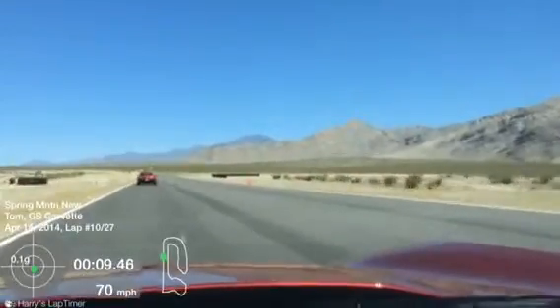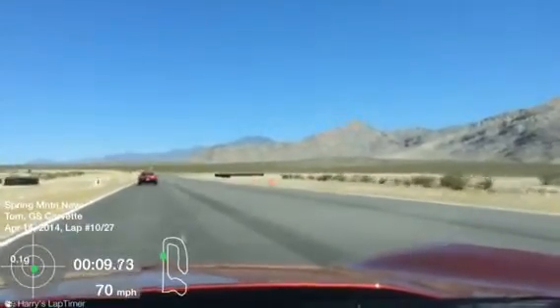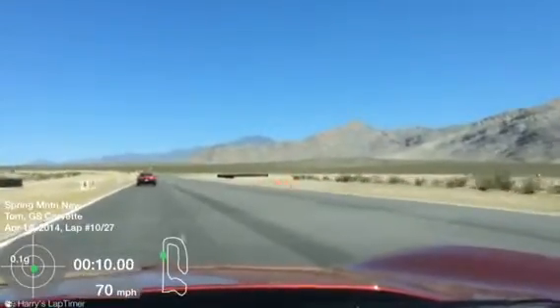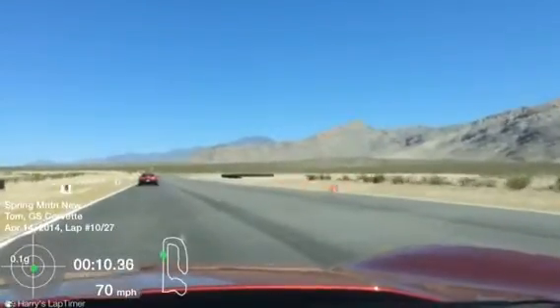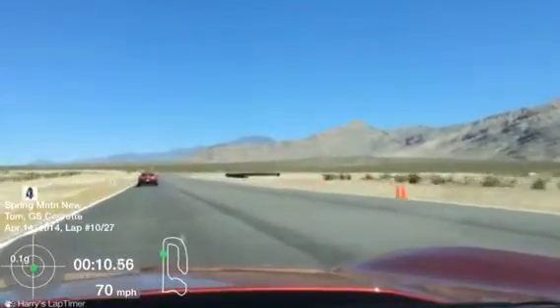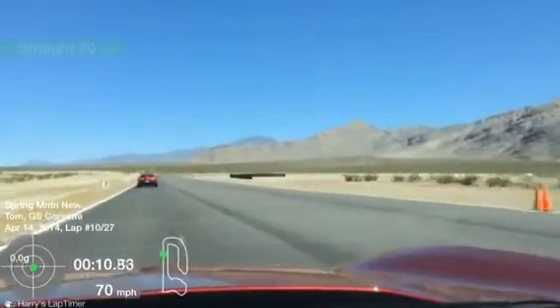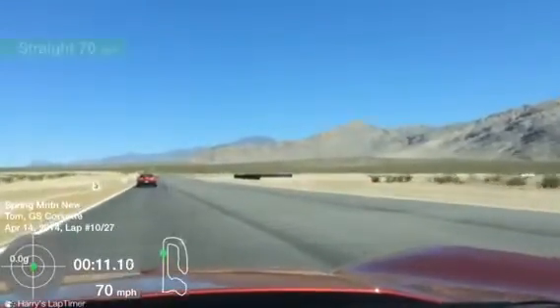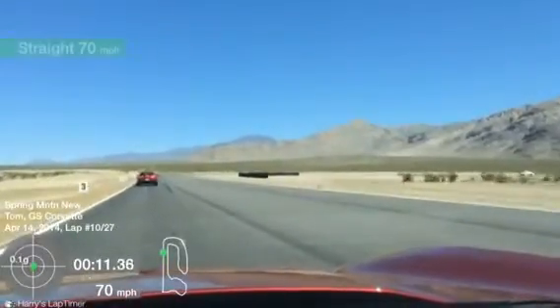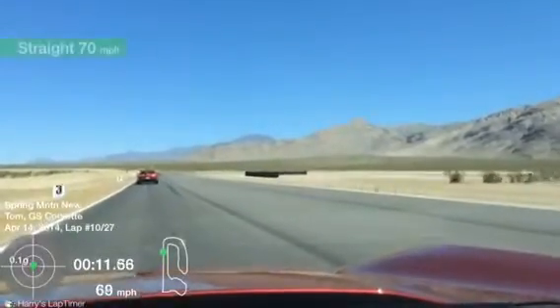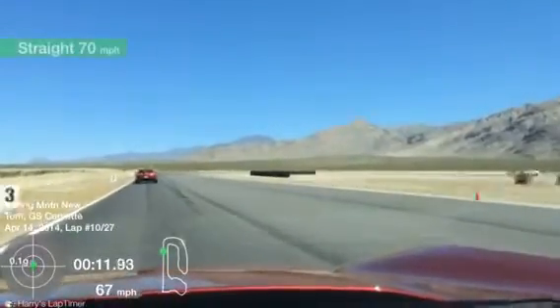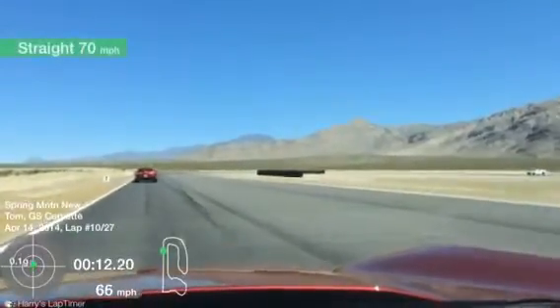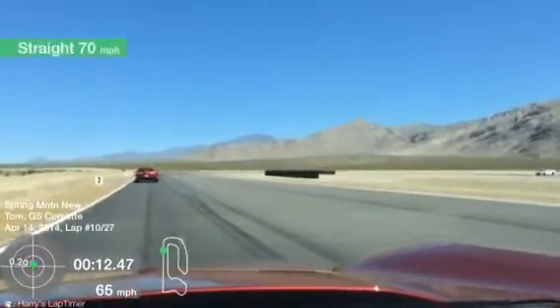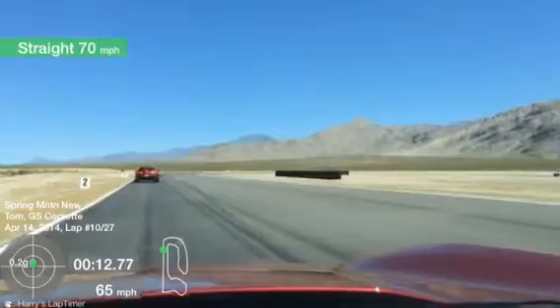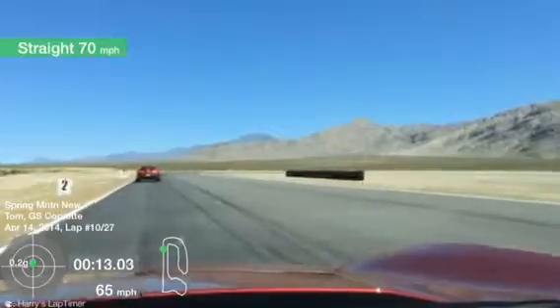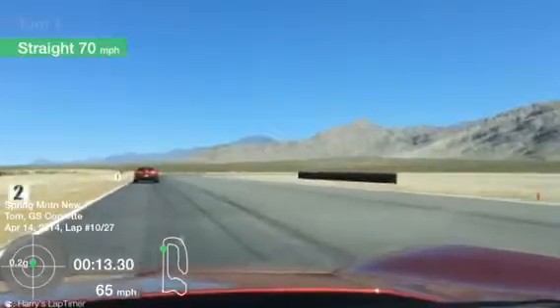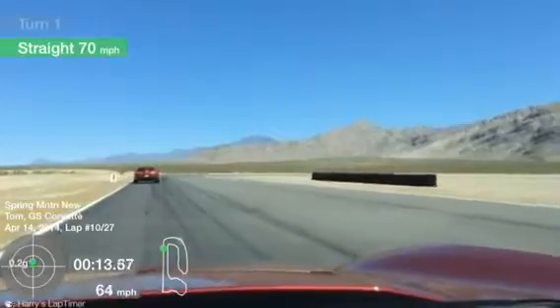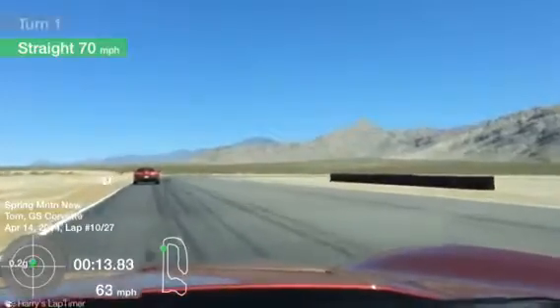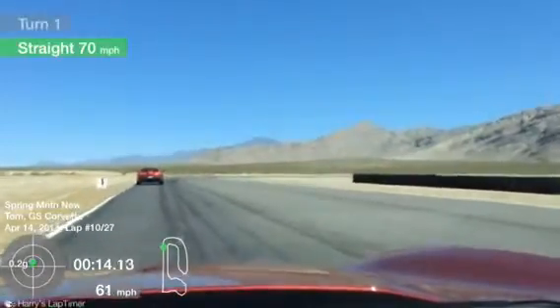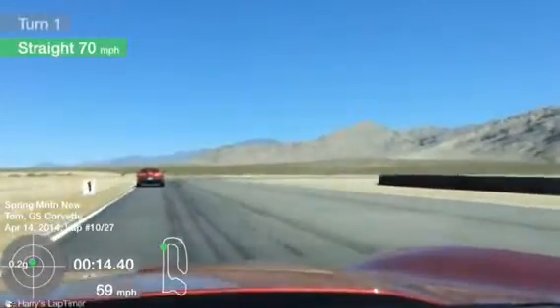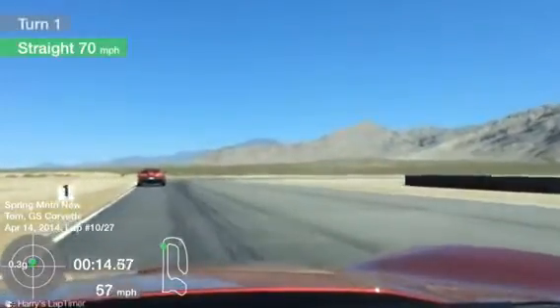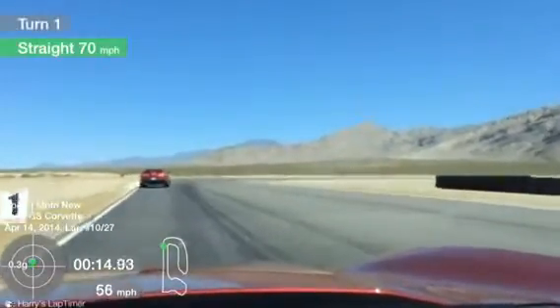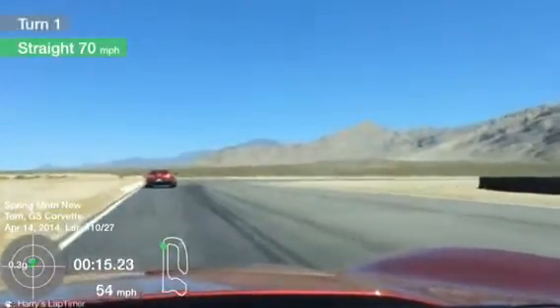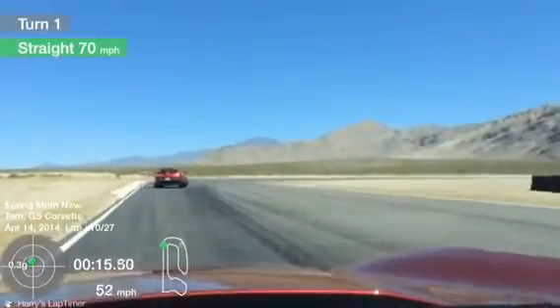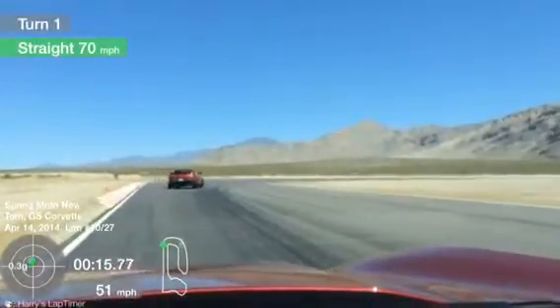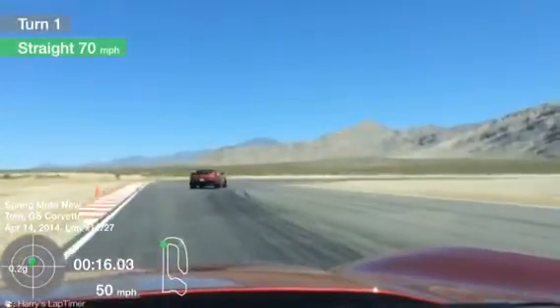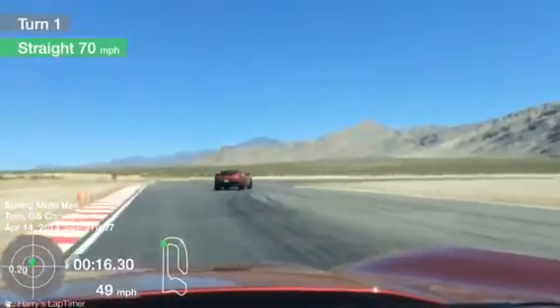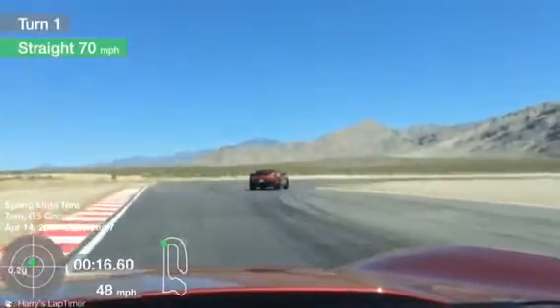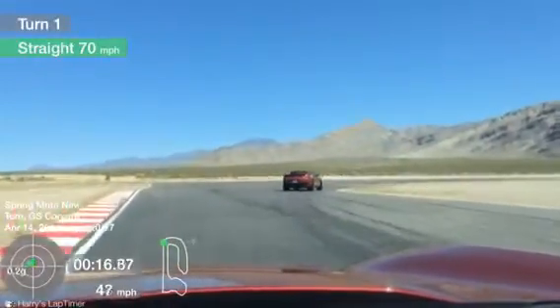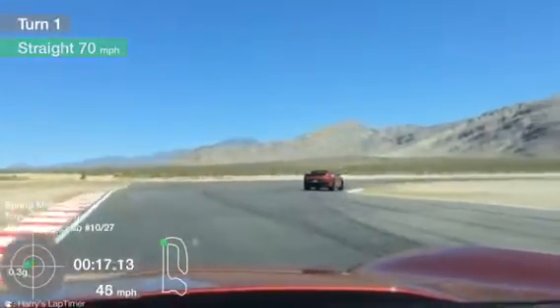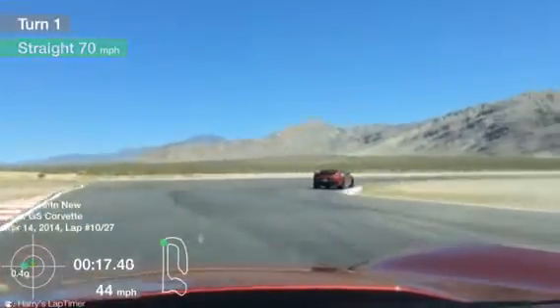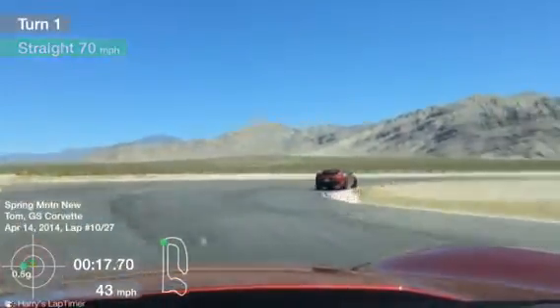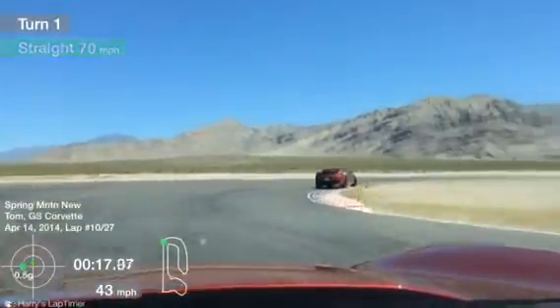Alright, so I'm doing a 4 to 3 downshift here for turn number 1. Easing off that brake pressure as you approach the corner, light brake pressure down to the apex.